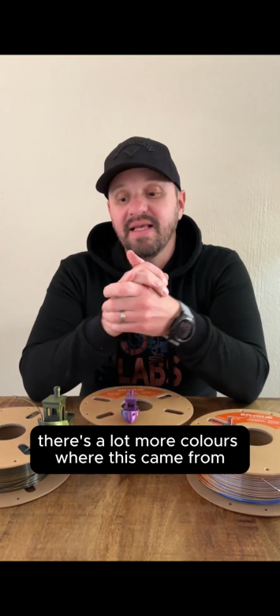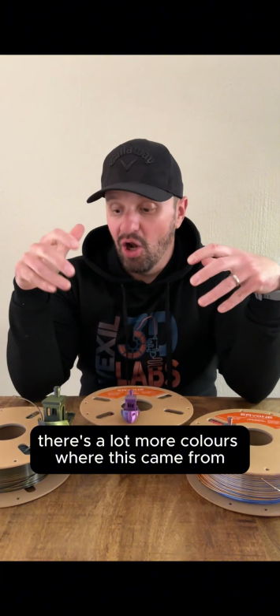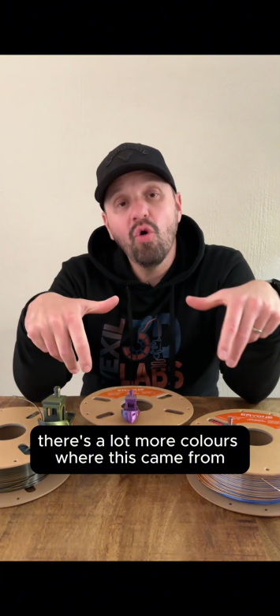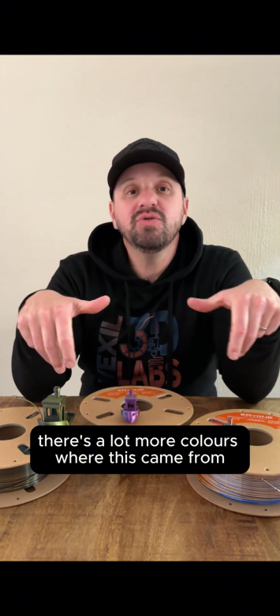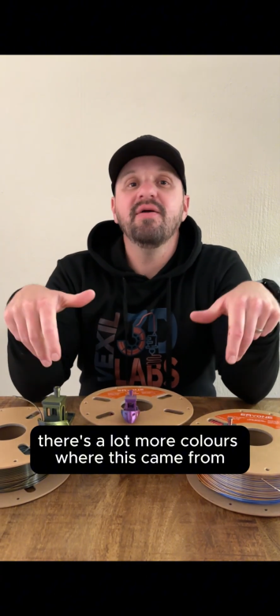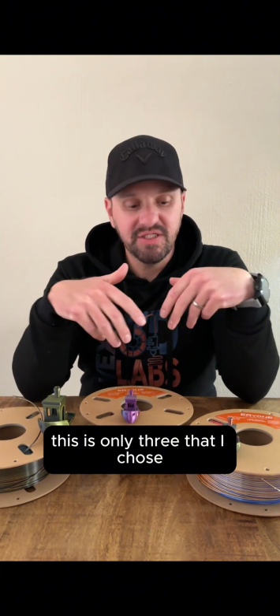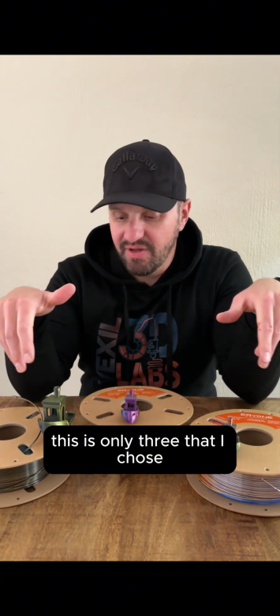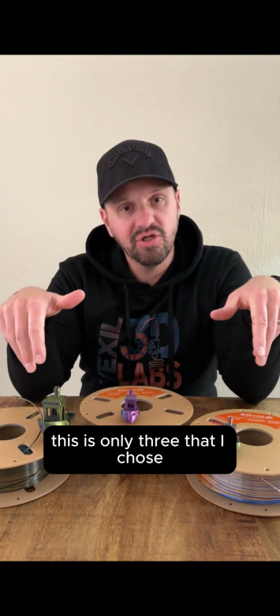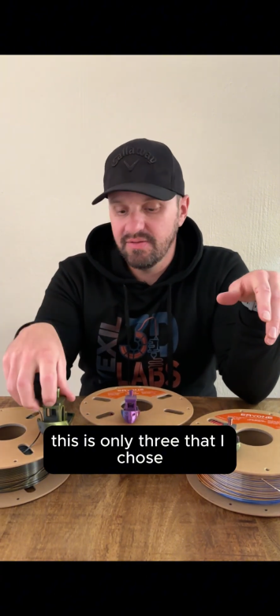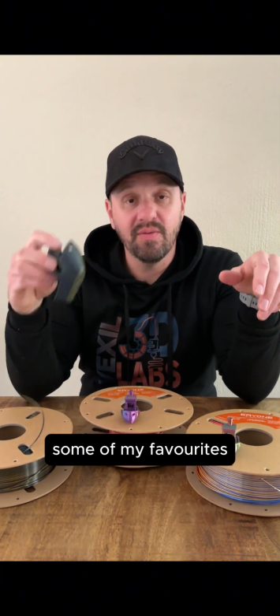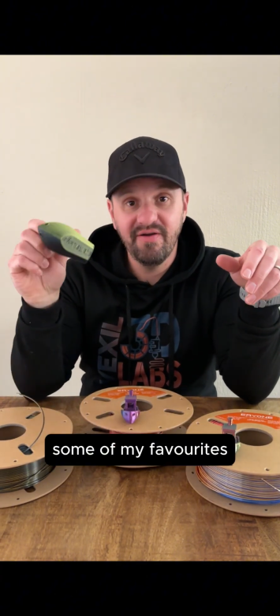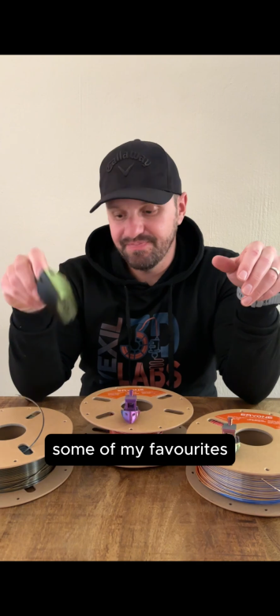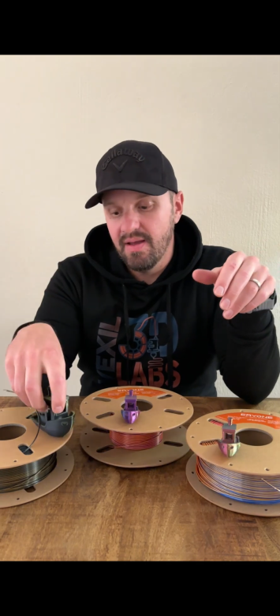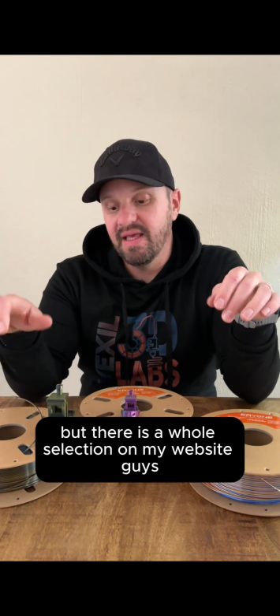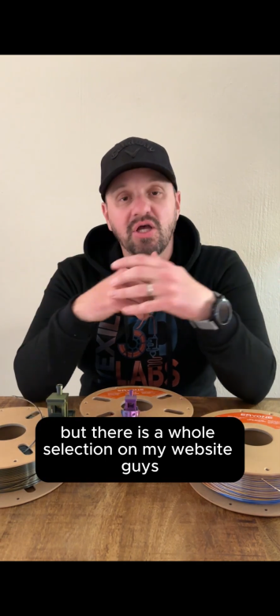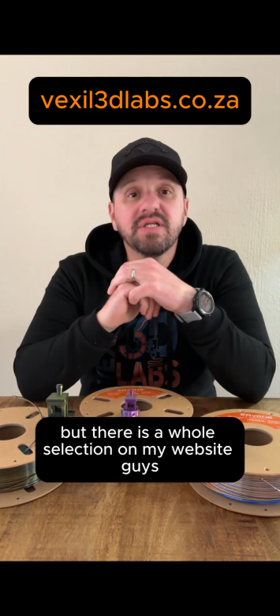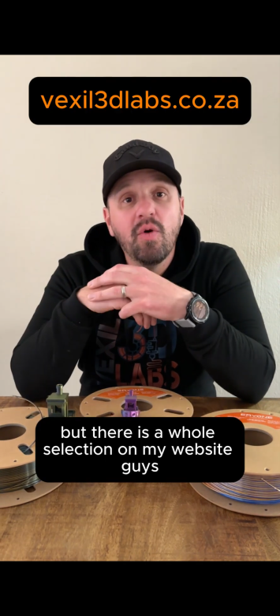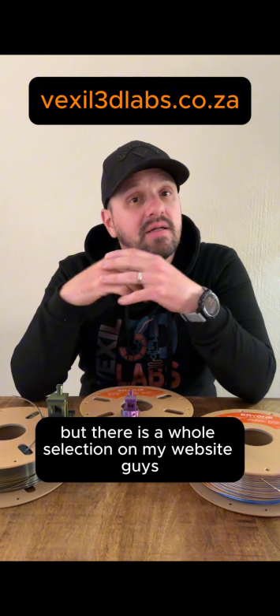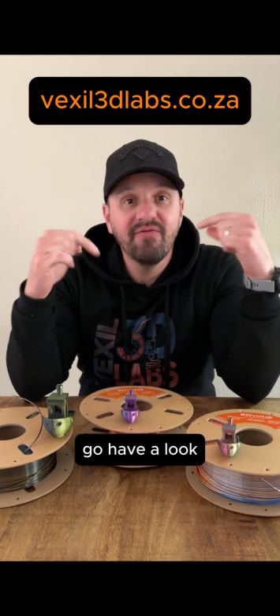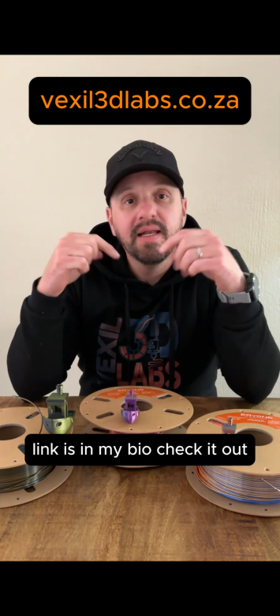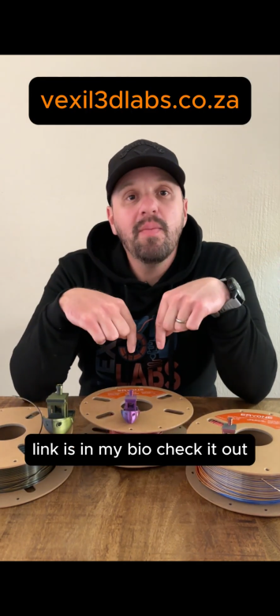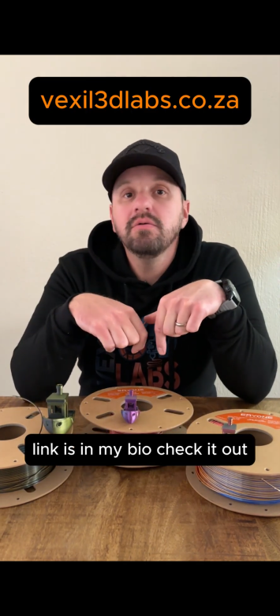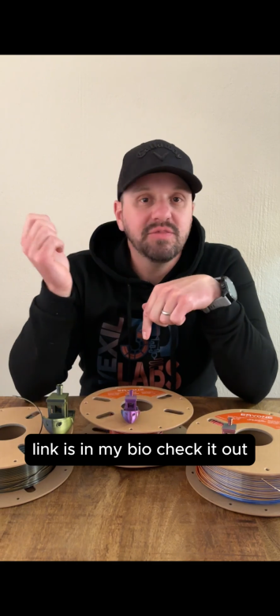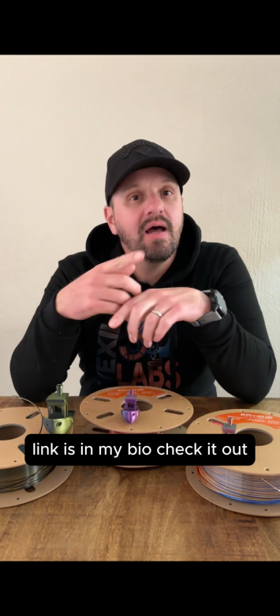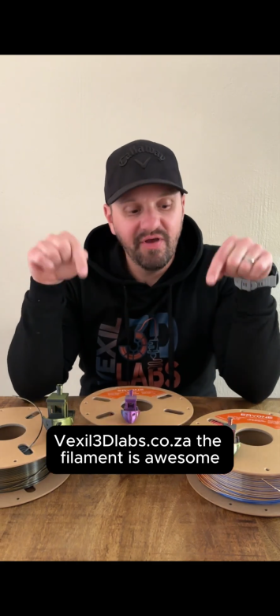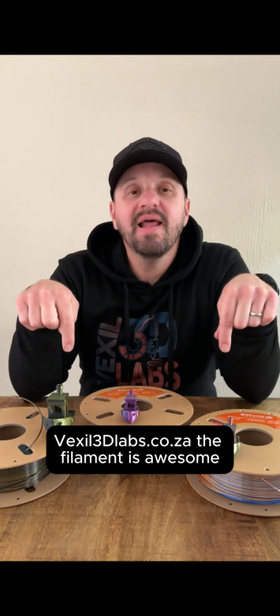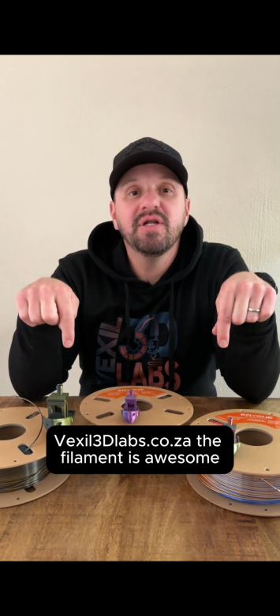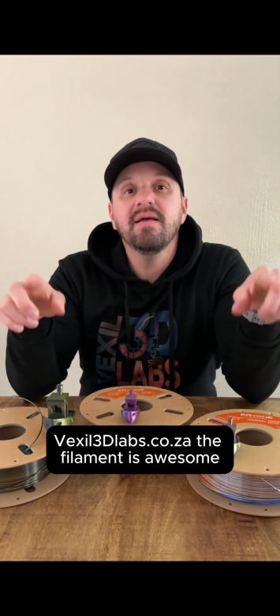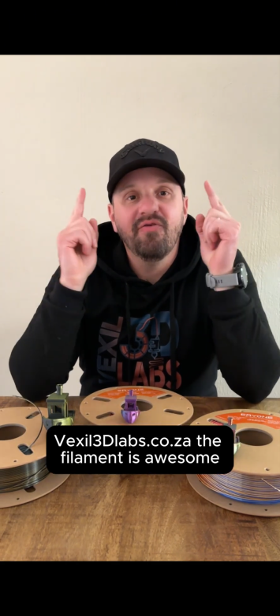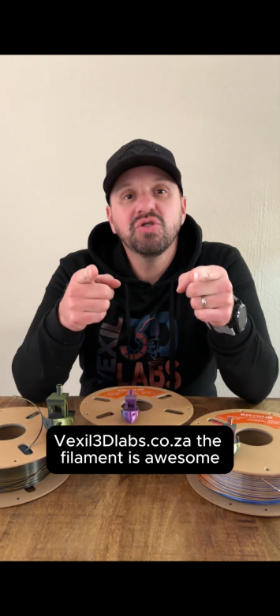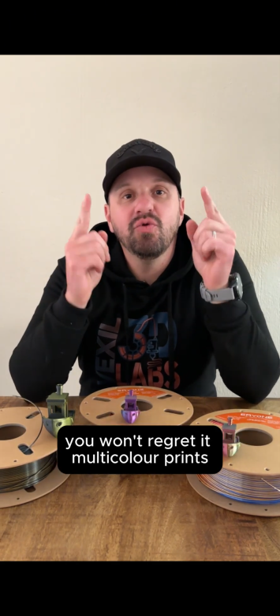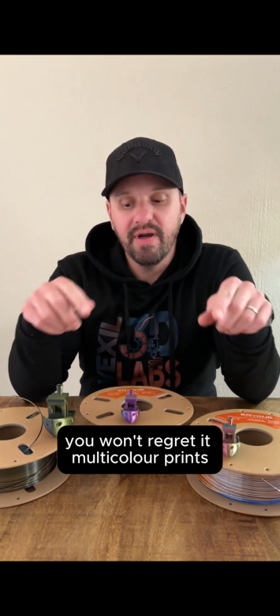There are a lot more colors where this came from — this is only three that I chose, some of my favorites. But there is a whole selection on my website. Guys, go have a look — the link is in my bio. Check it out: vexel3dlabs.ca. The filament is awesome, you won't regret it.